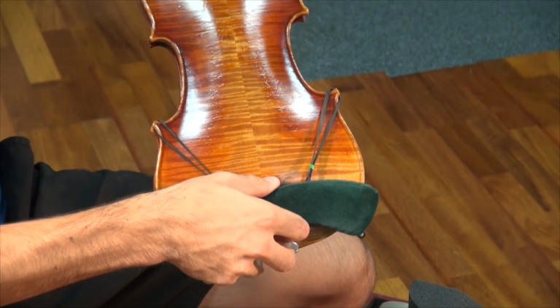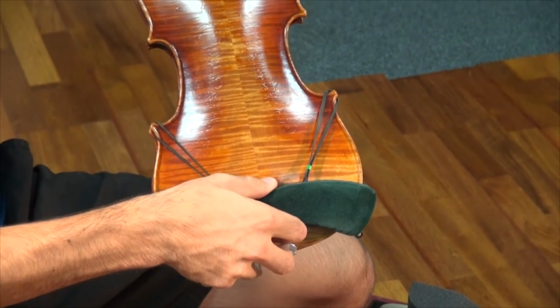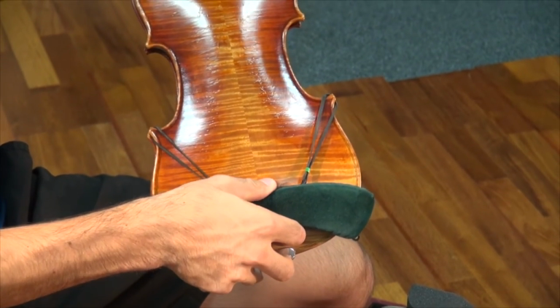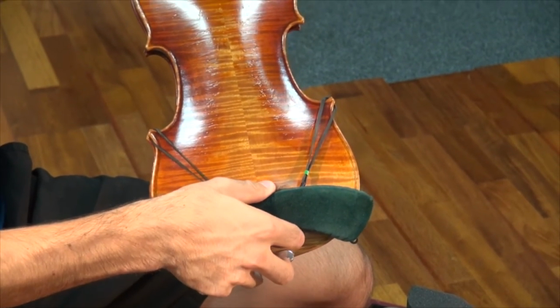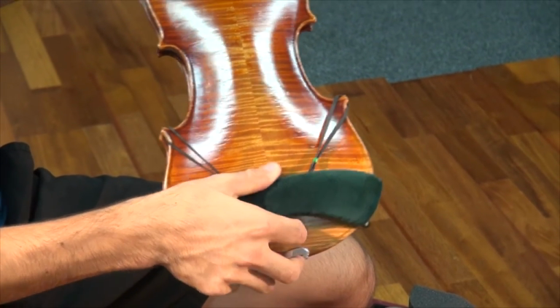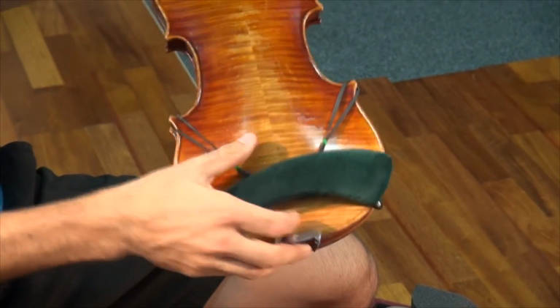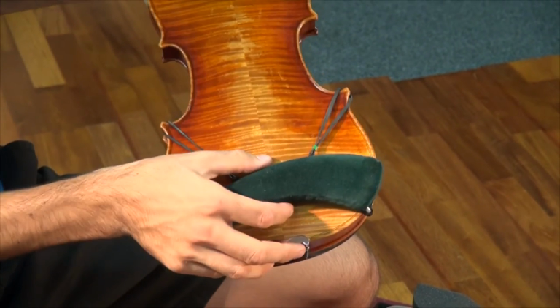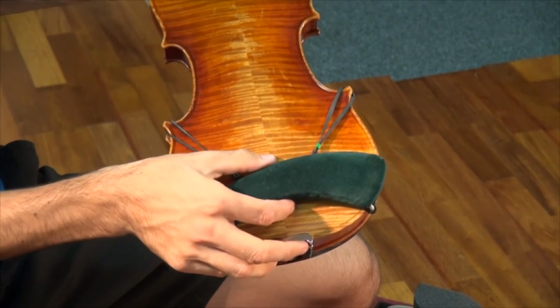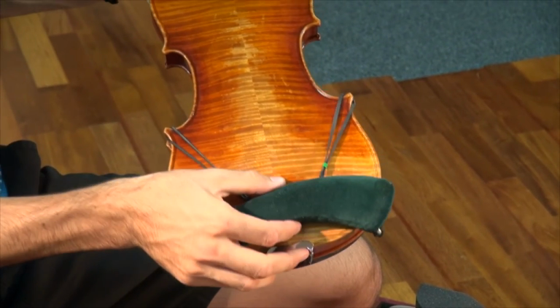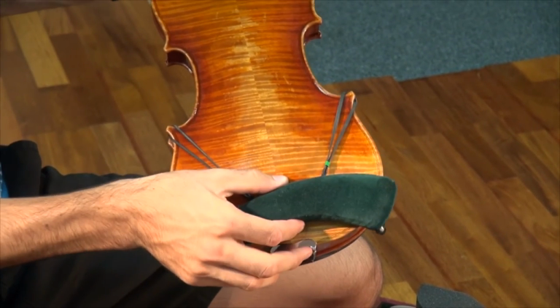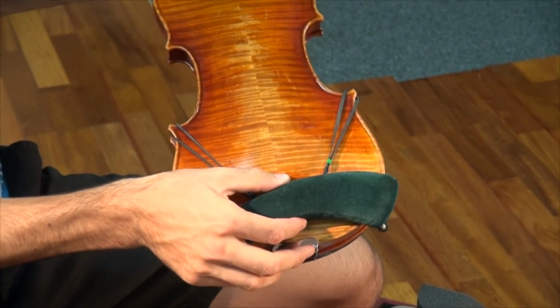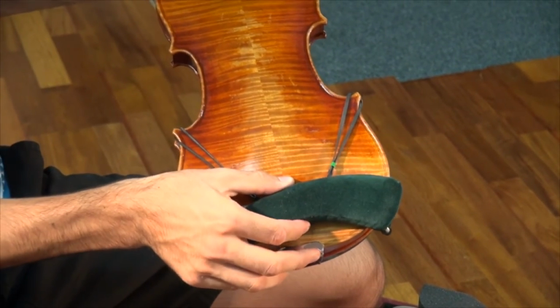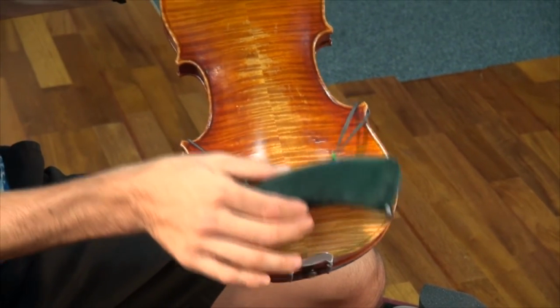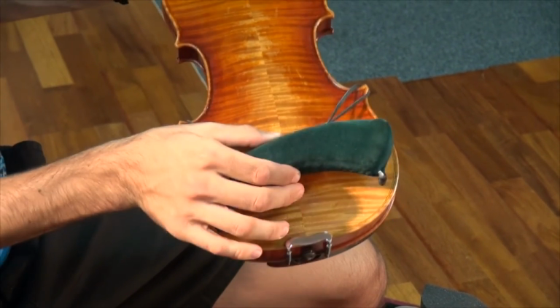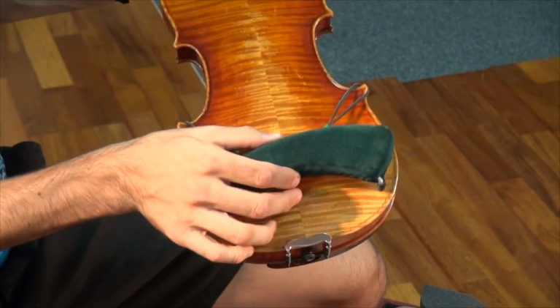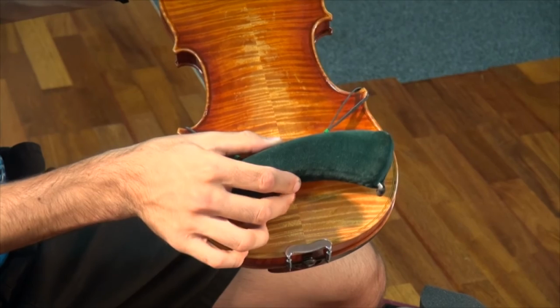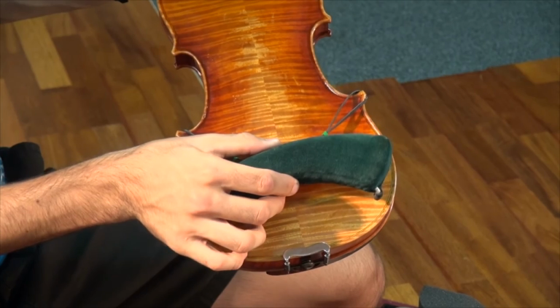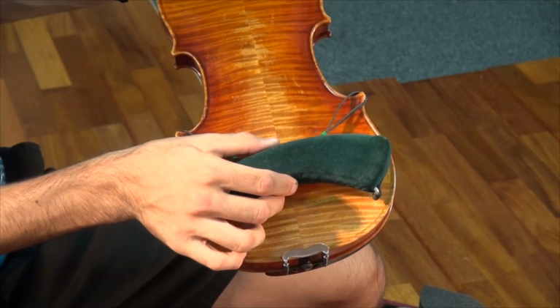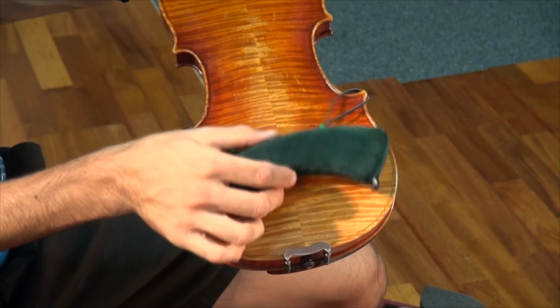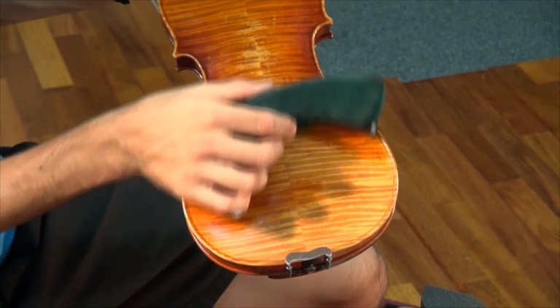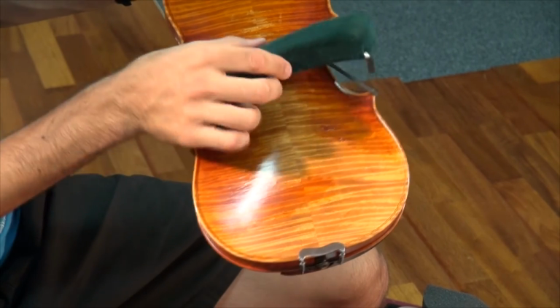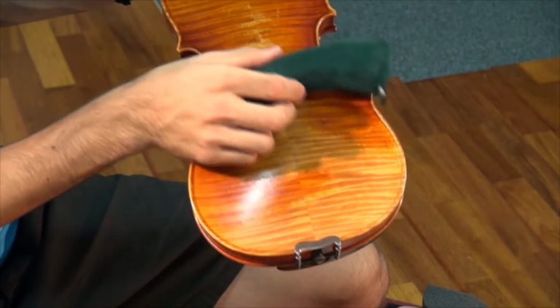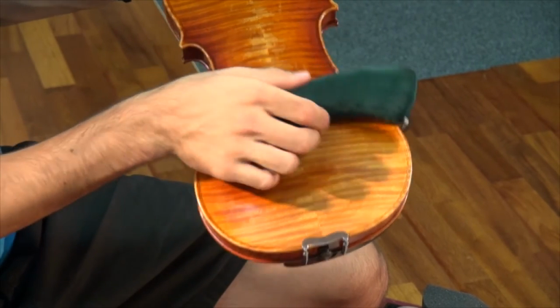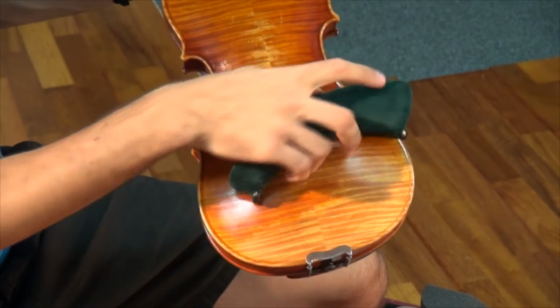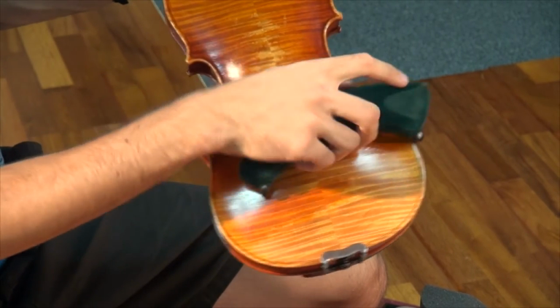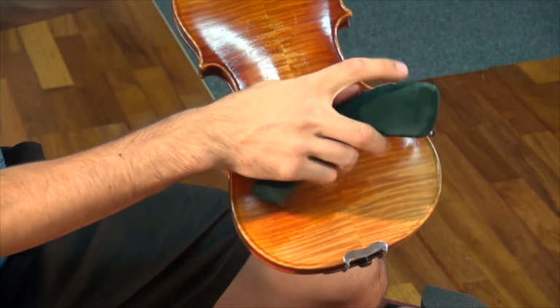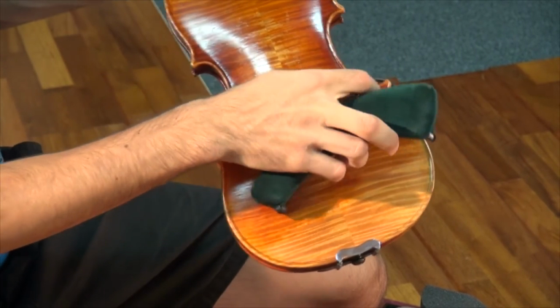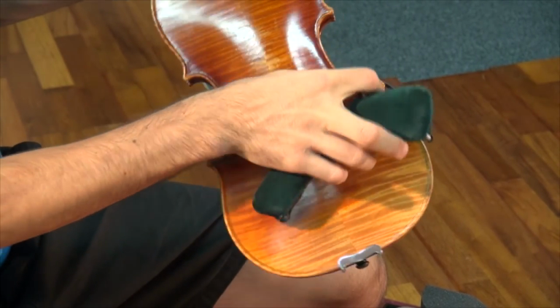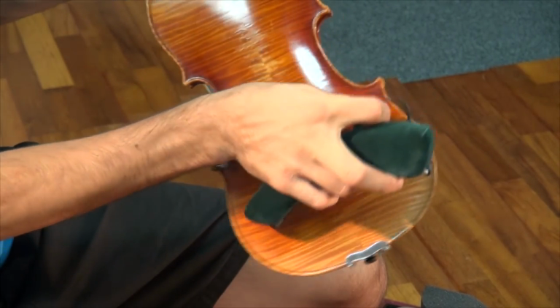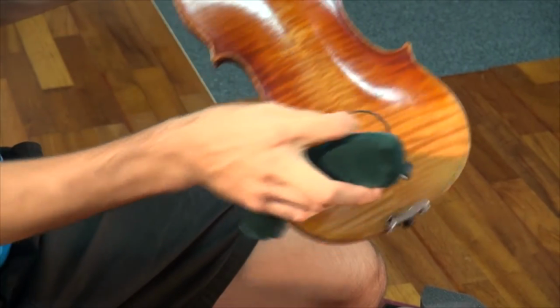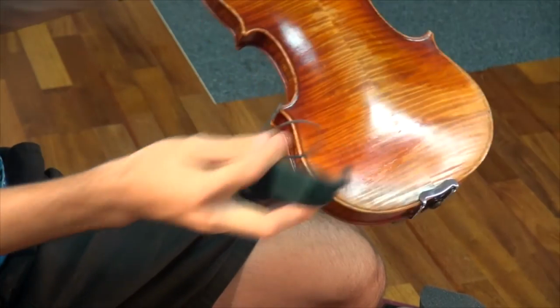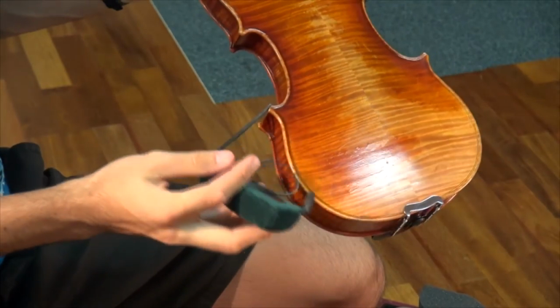To remove this you can pull down, unhook the two hooks and the shoulder rest should come off straight away.